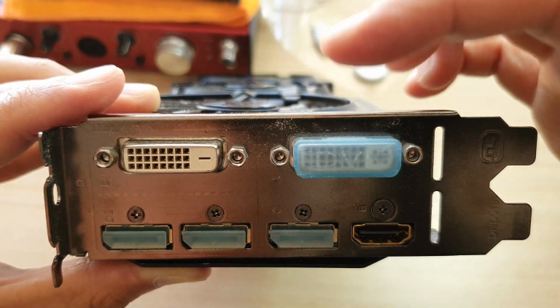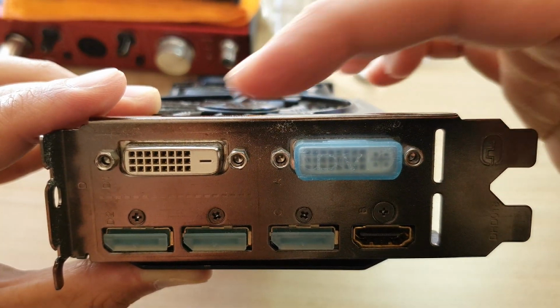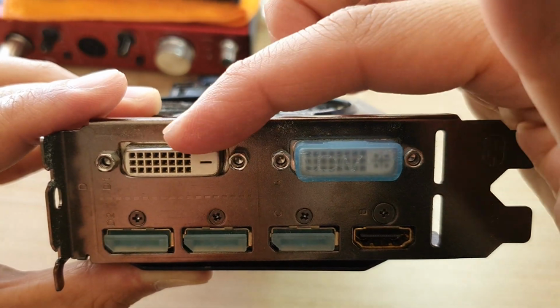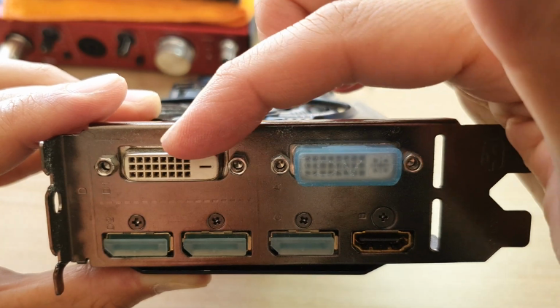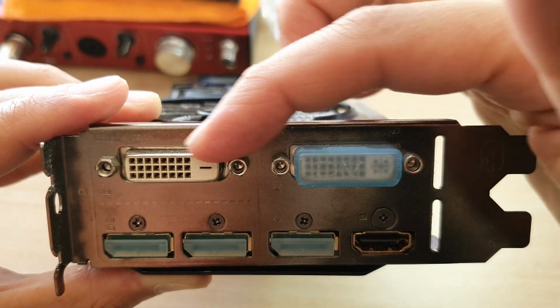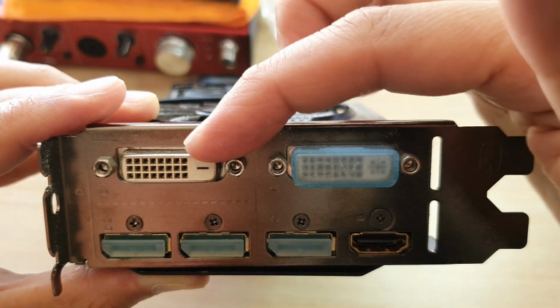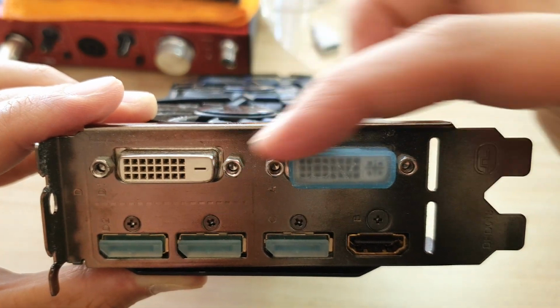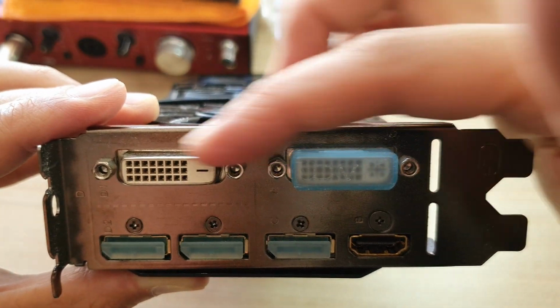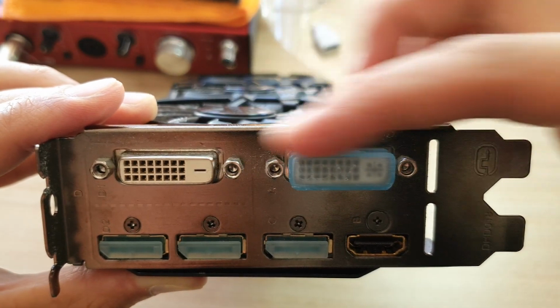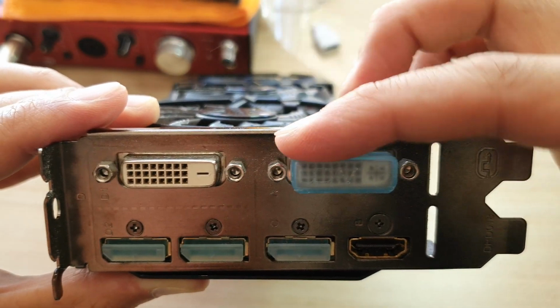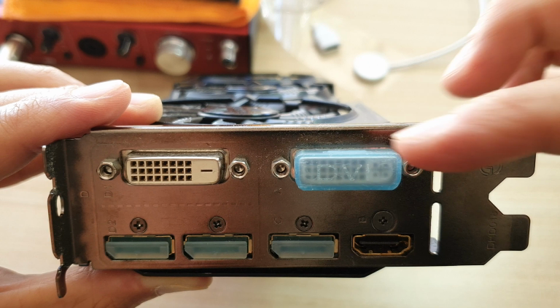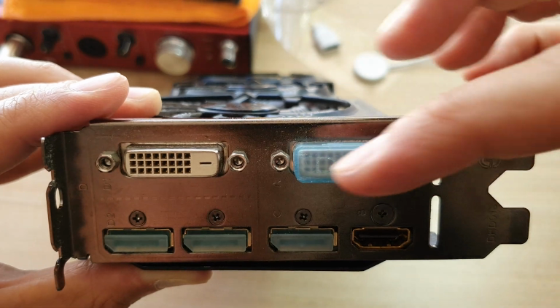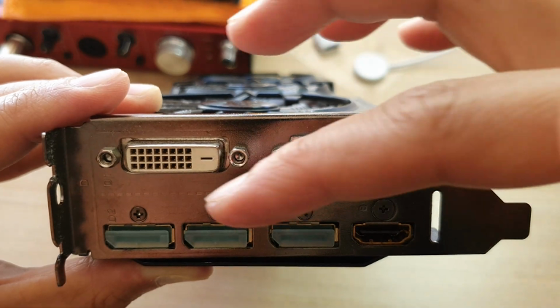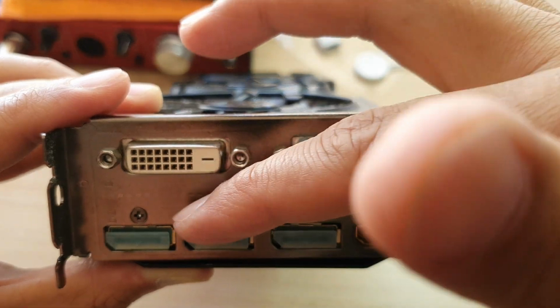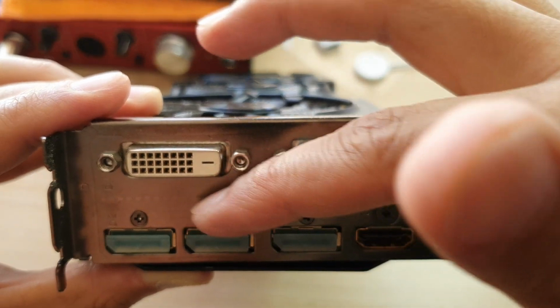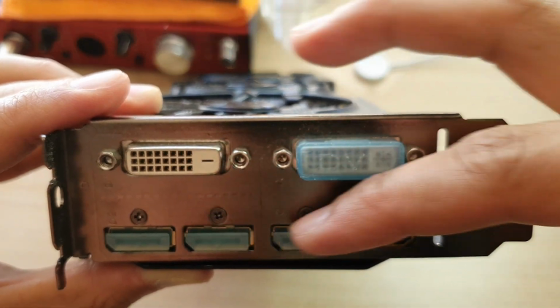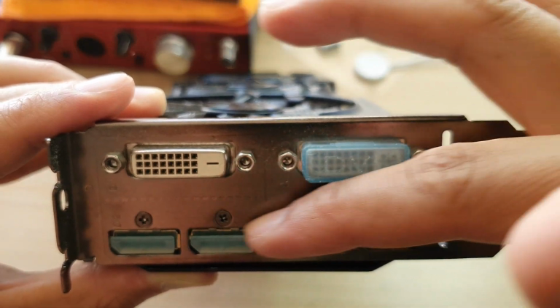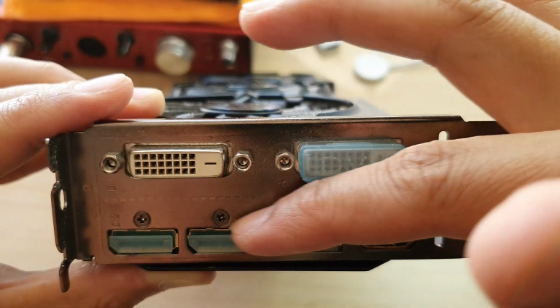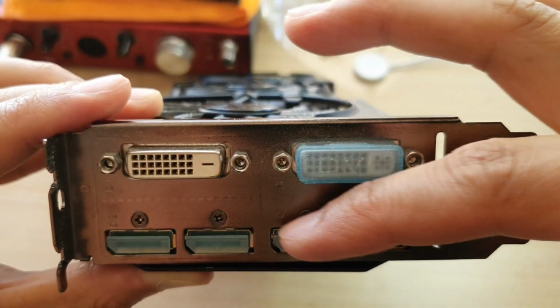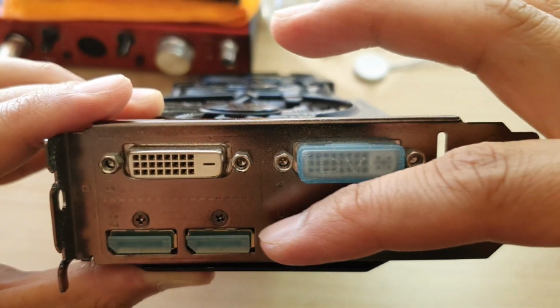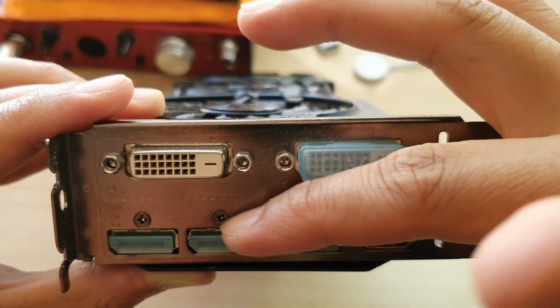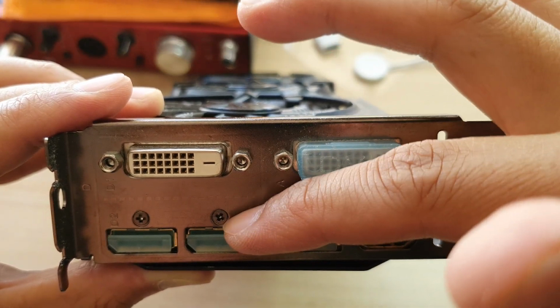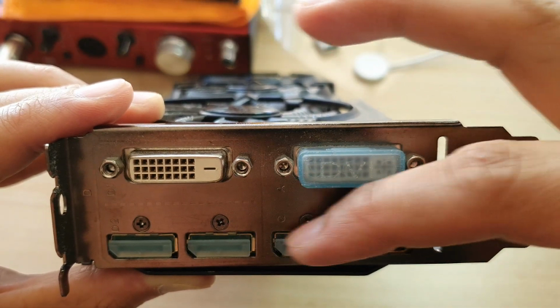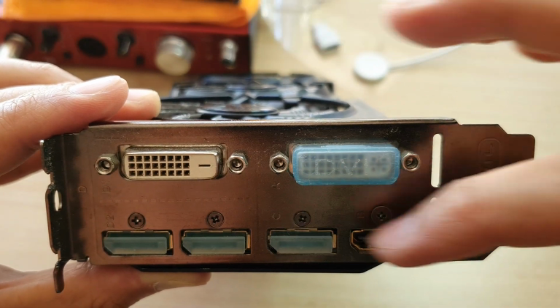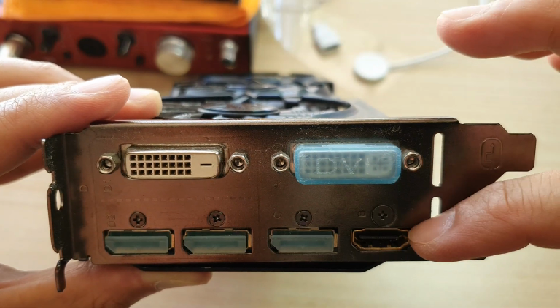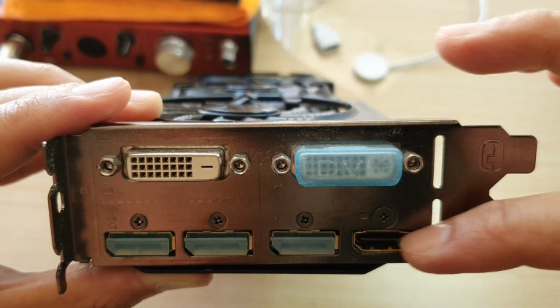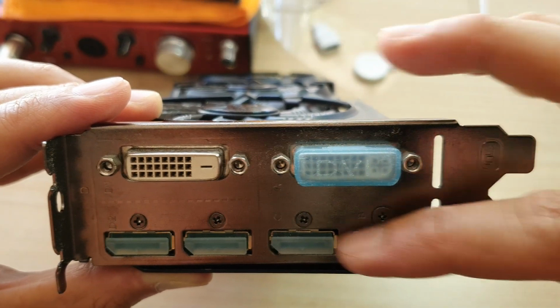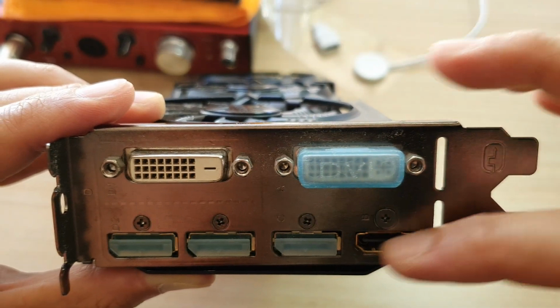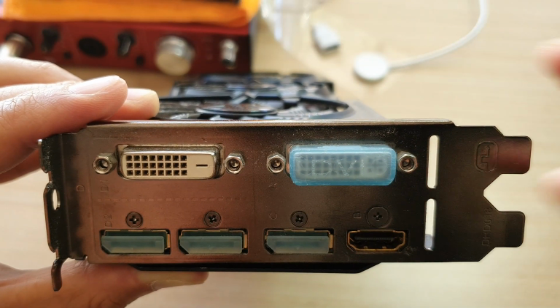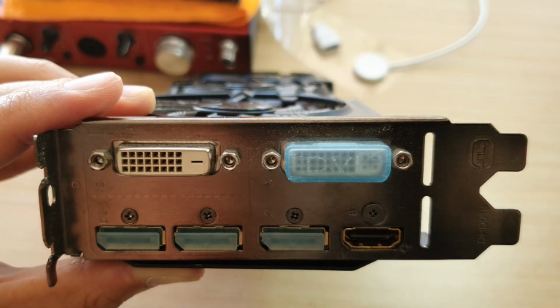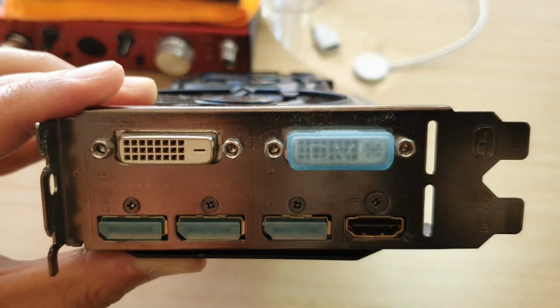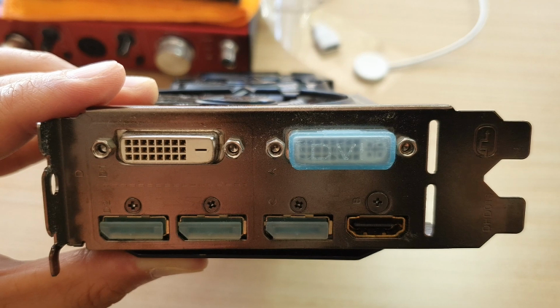A number of different ports are available to accommodate use on different monitors. If you have monitors with DVI ports it will work, and if your monitor supports DisplayPort or HDMI, it also supports that as well.